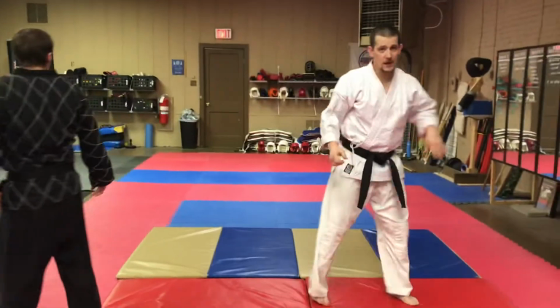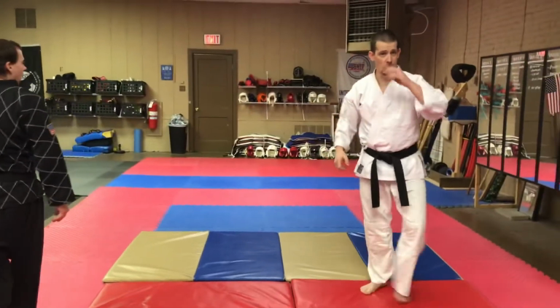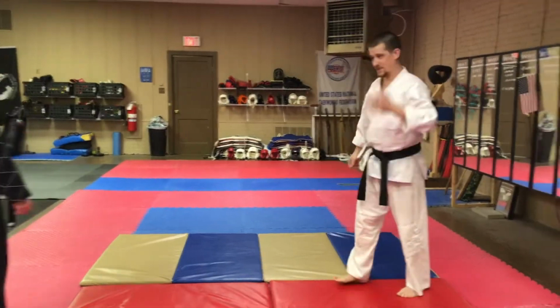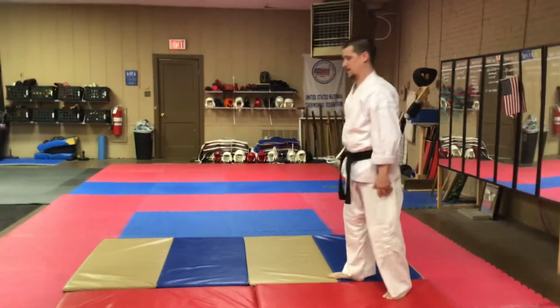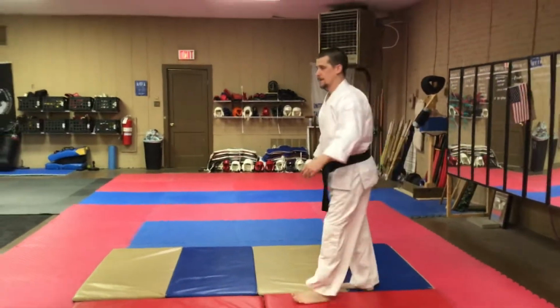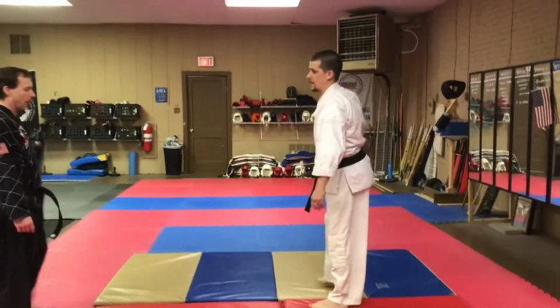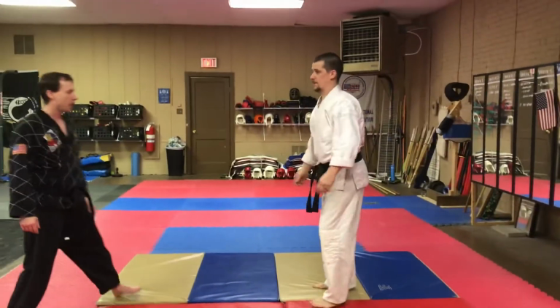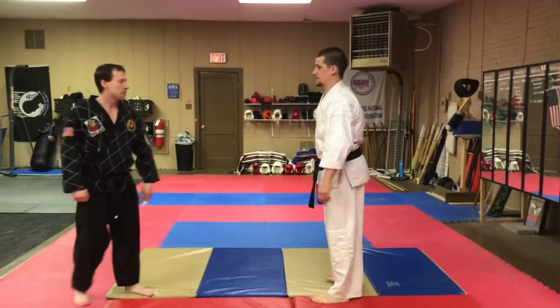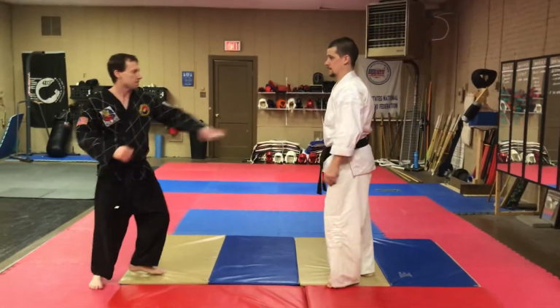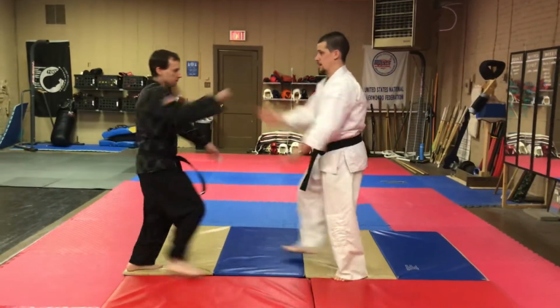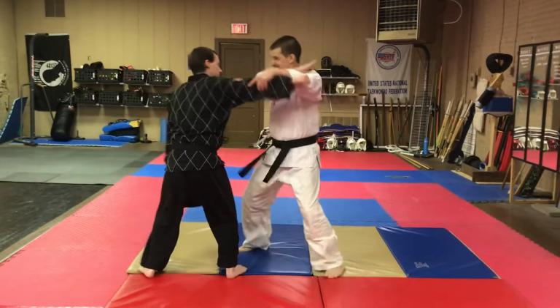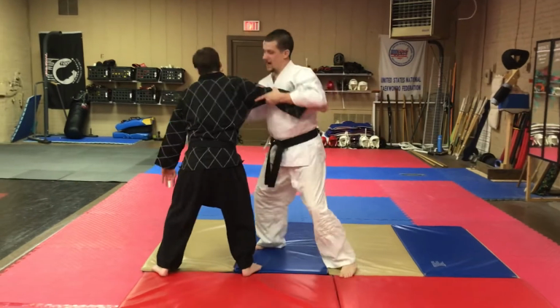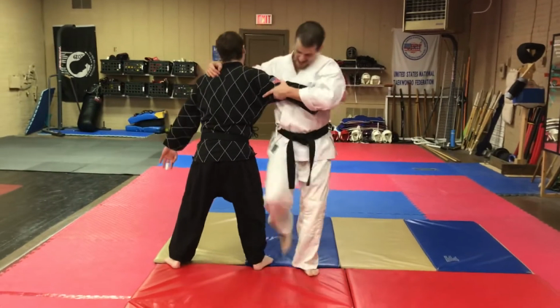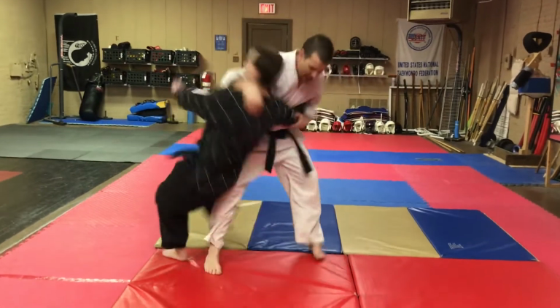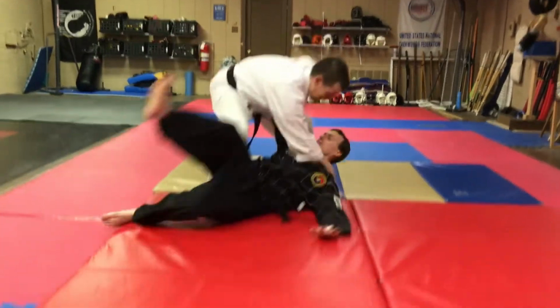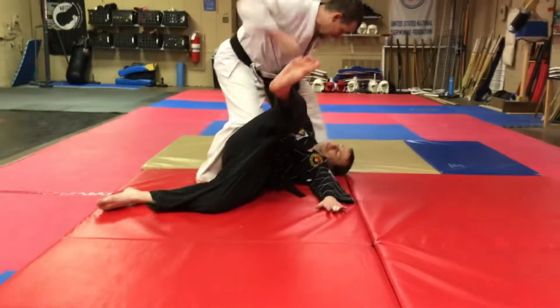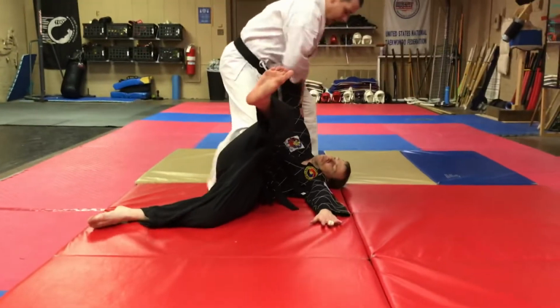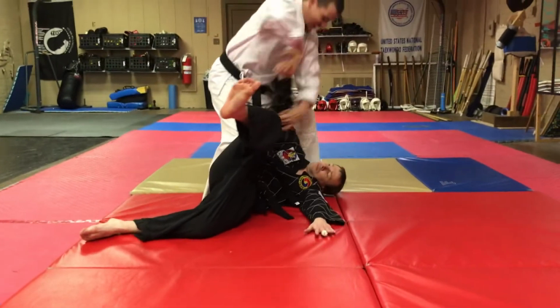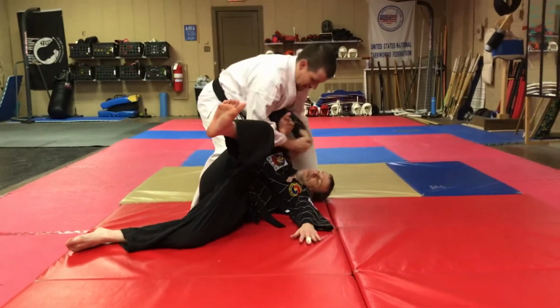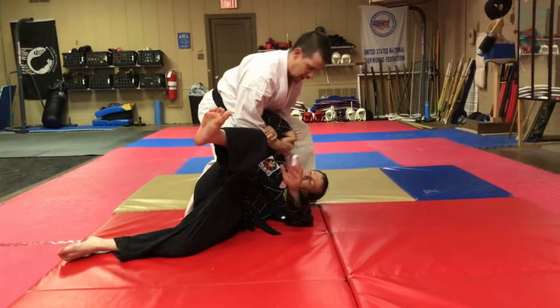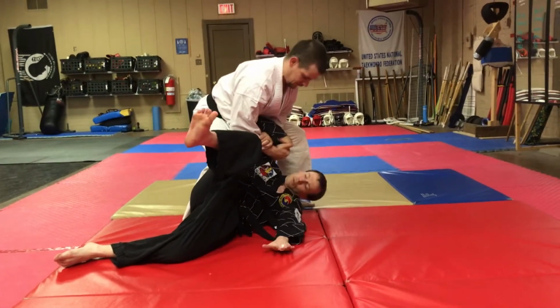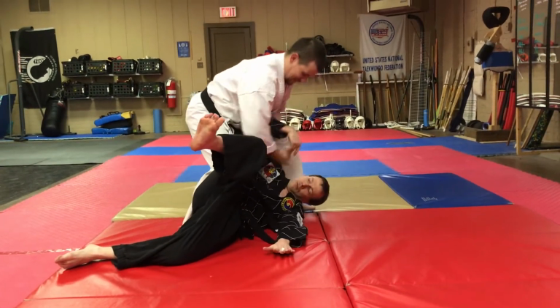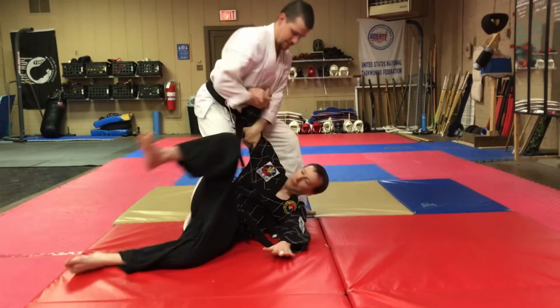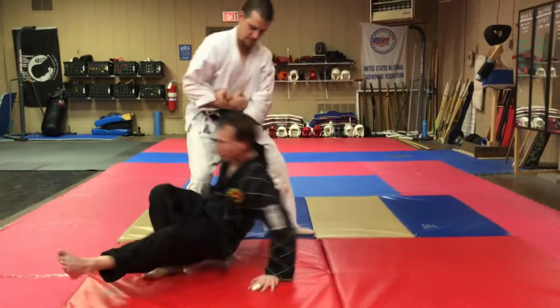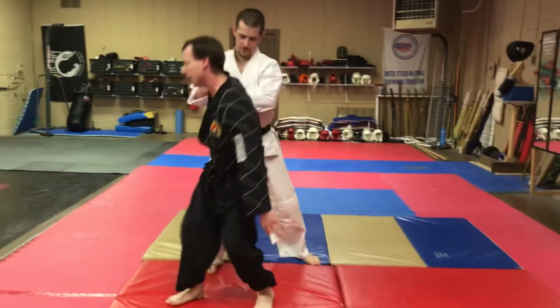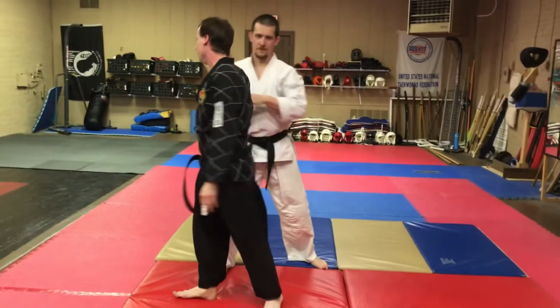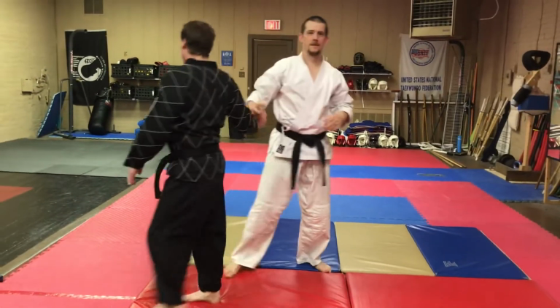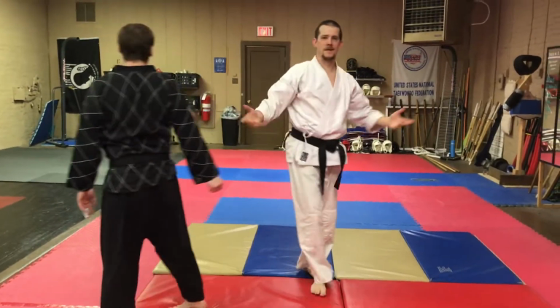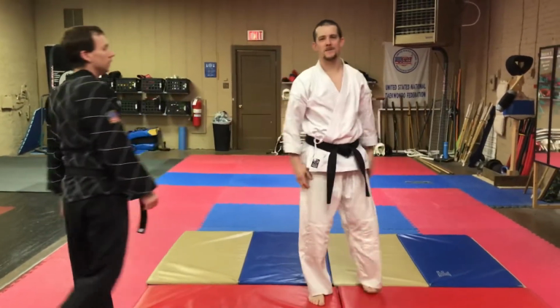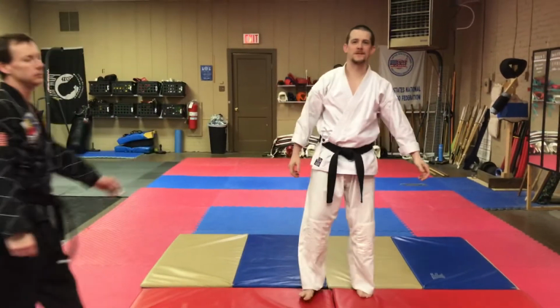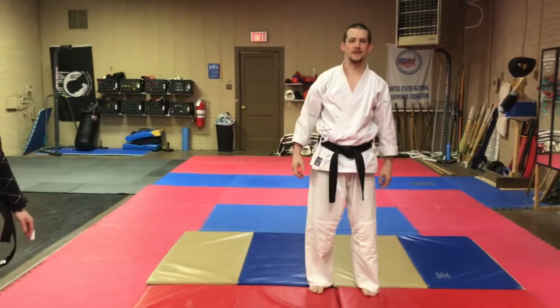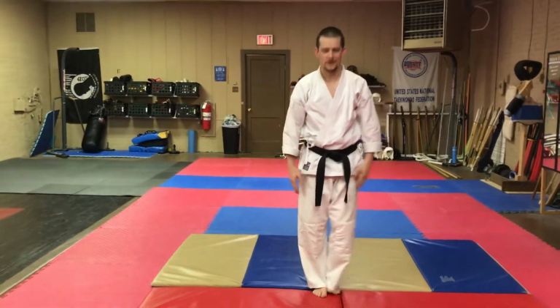Okay, so now we'll go a little bit faster. My partner comes out and punches. And that's your Monty's Martial Arts Technique of the Week.